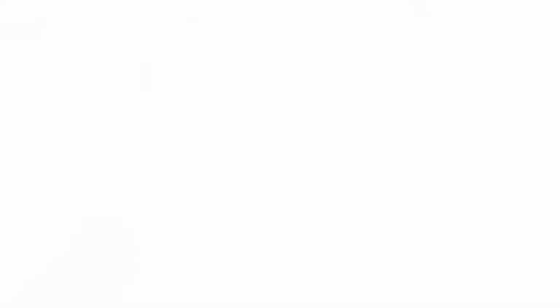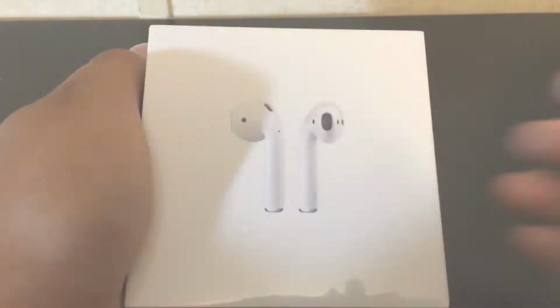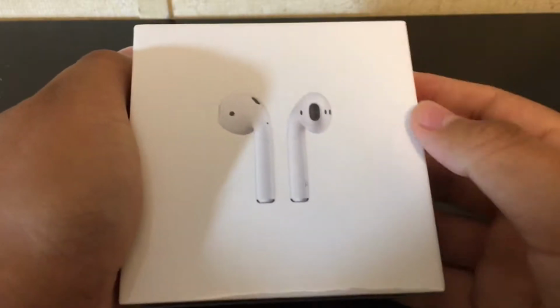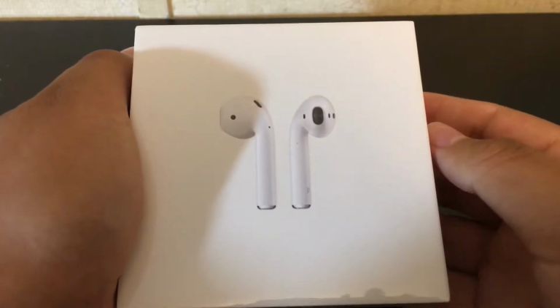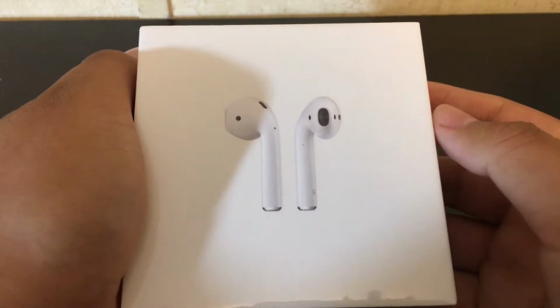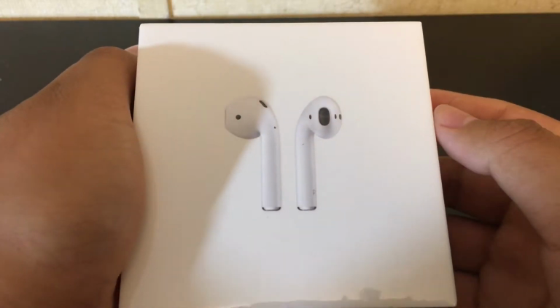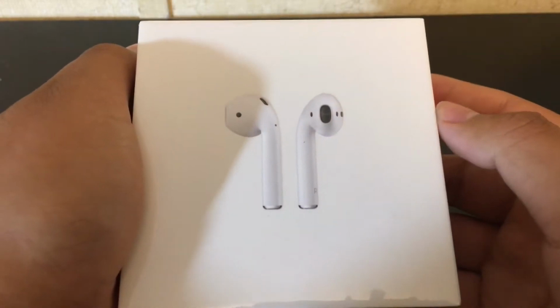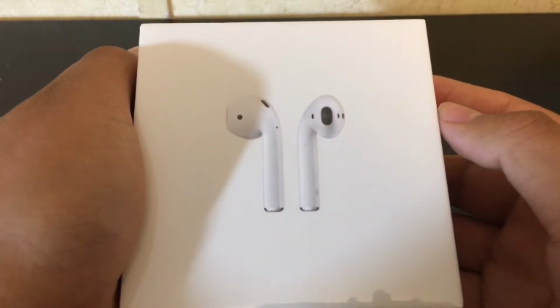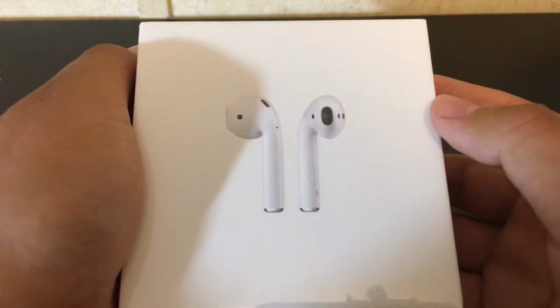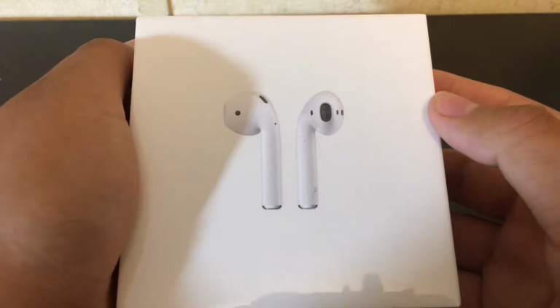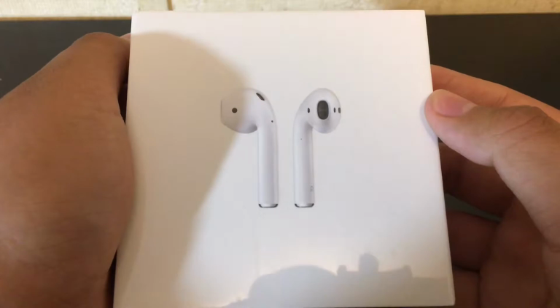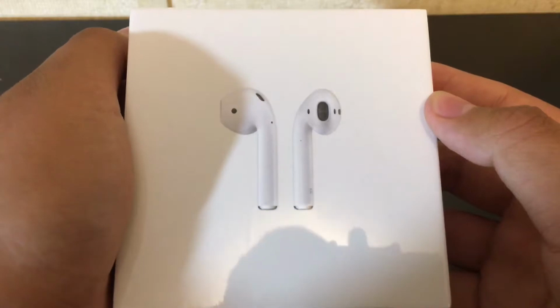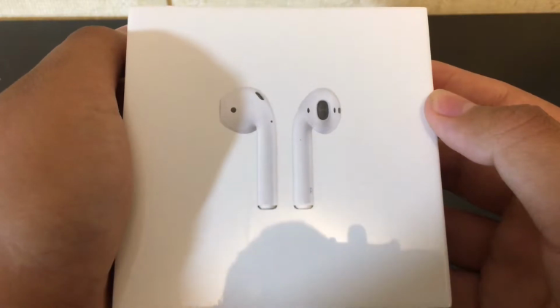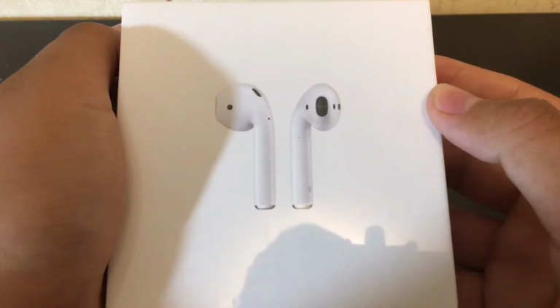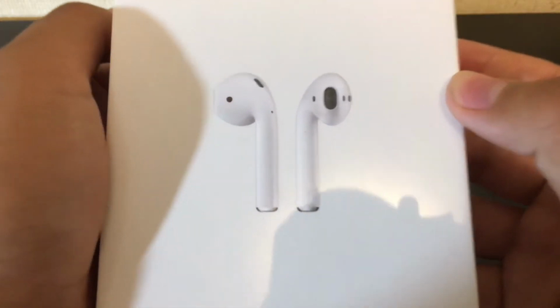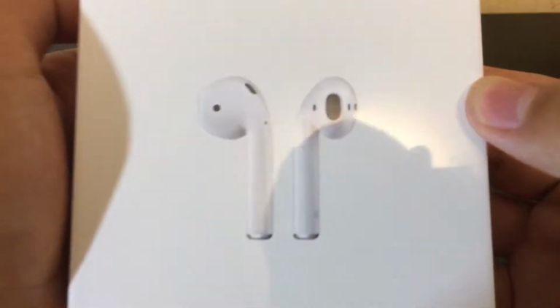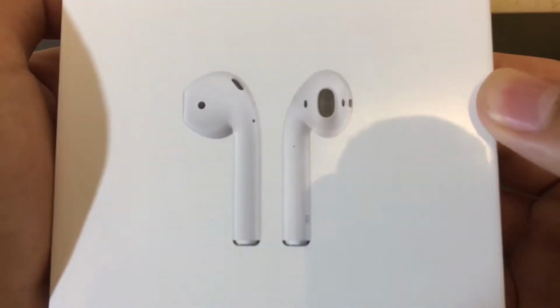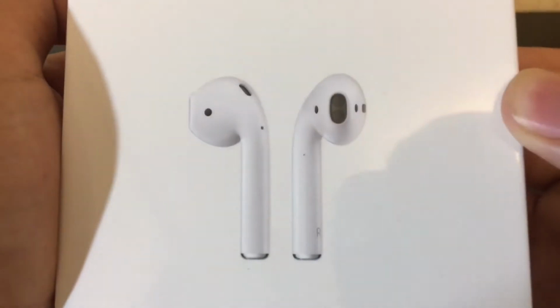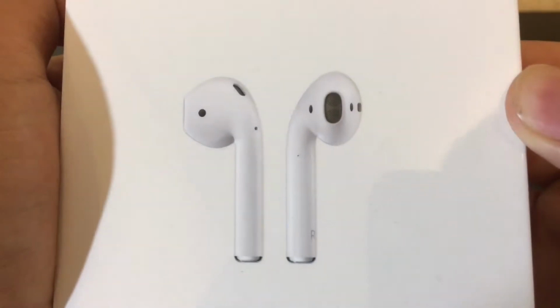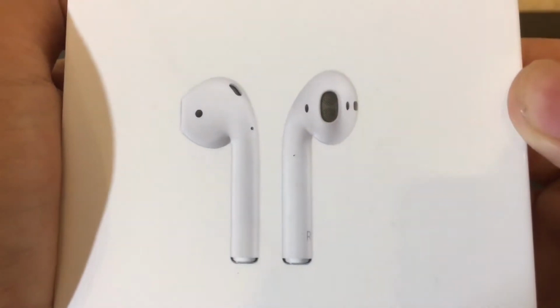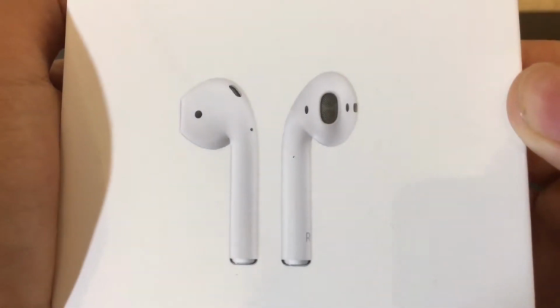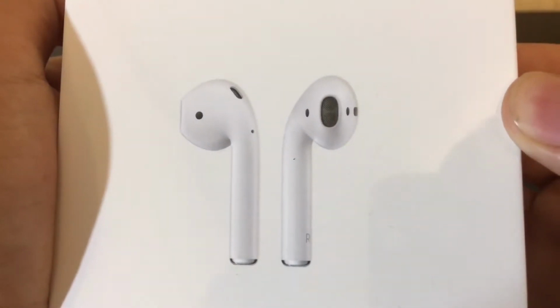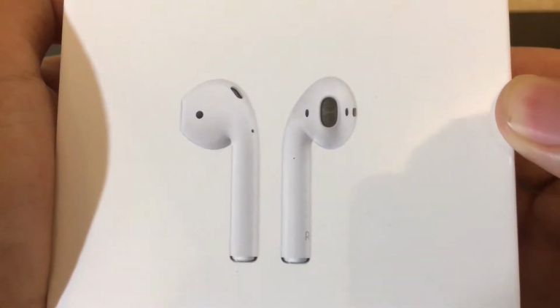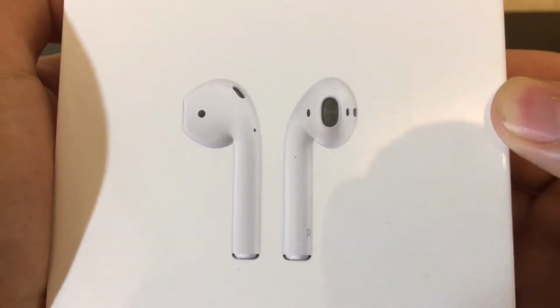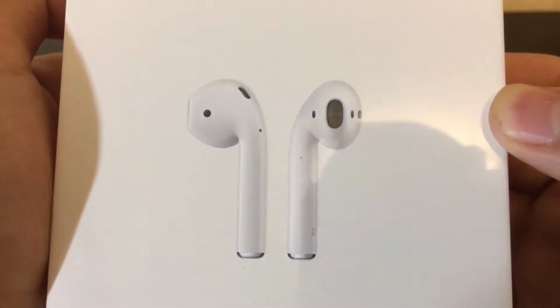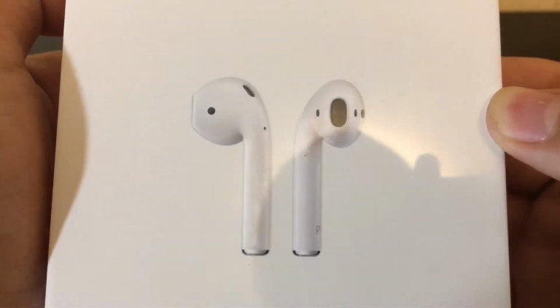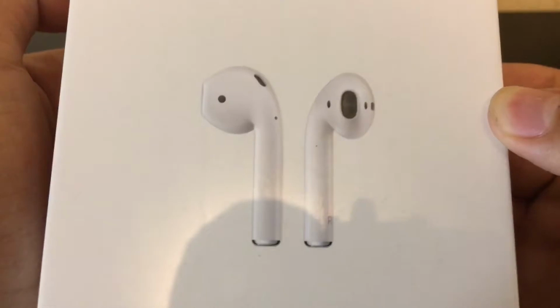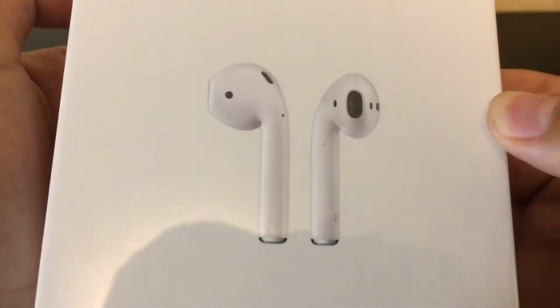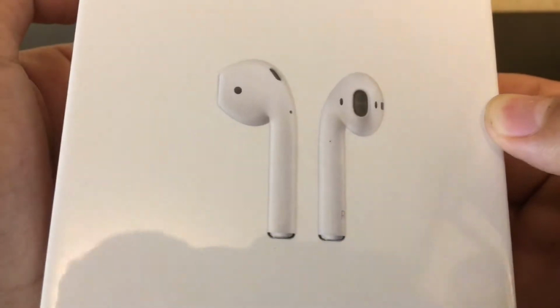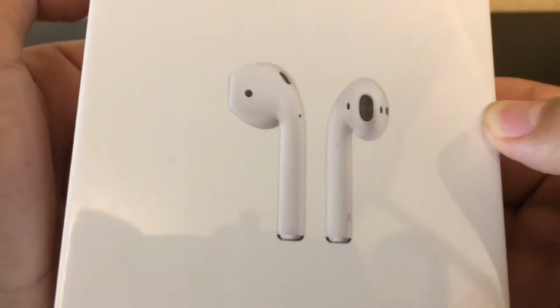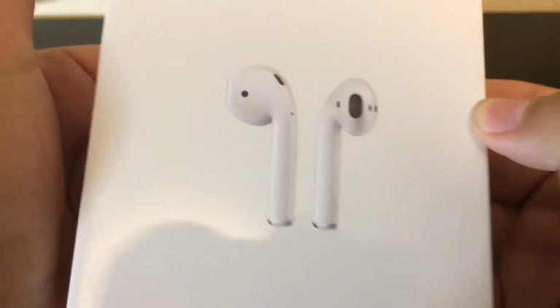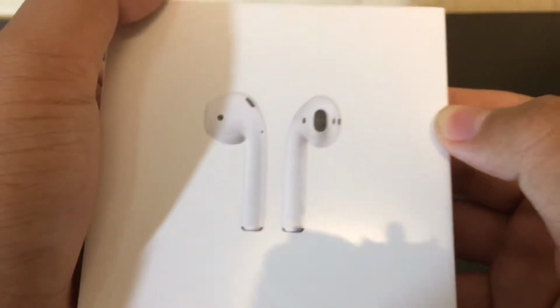Hey guys, welcome to my channel. Today we are finally unboxing the Apple AirPods. These Bluetooth earphones have forever been in a six-week shipping period, but it has gone down to four weeks if you buy them directly from Apple.